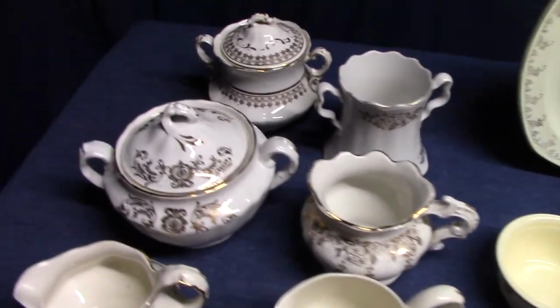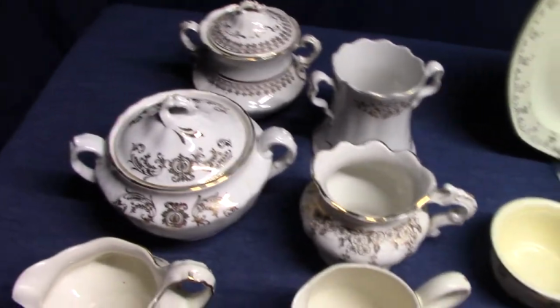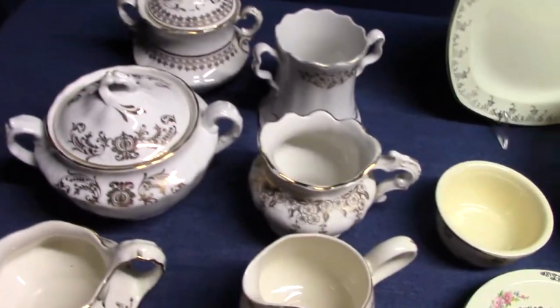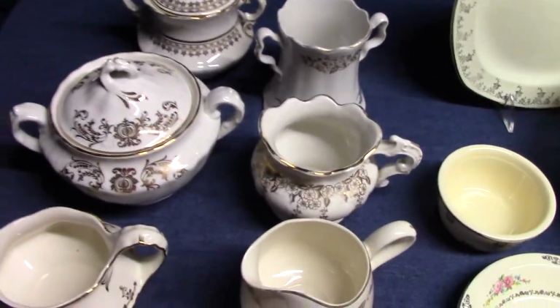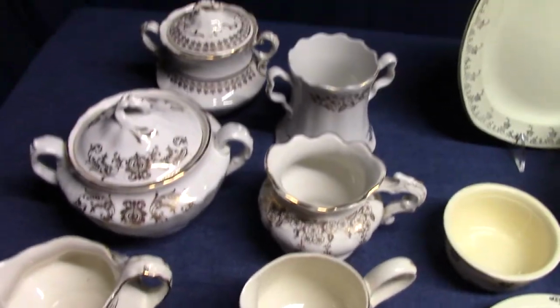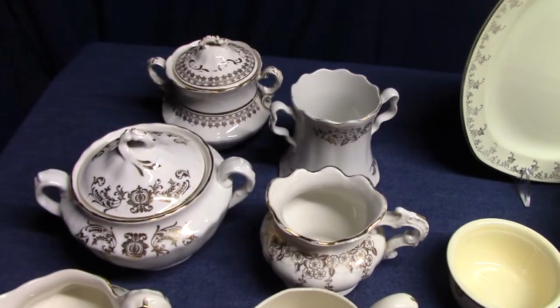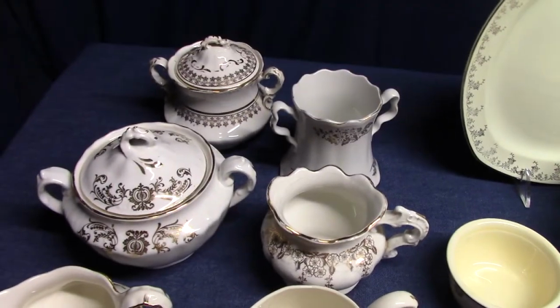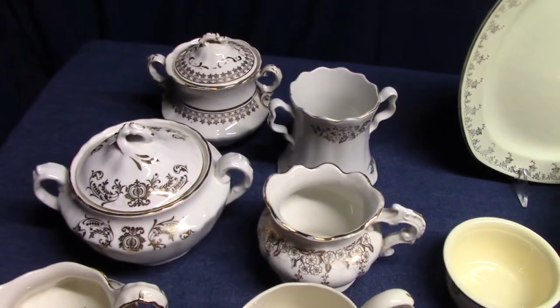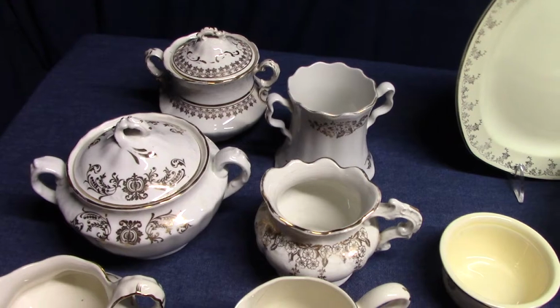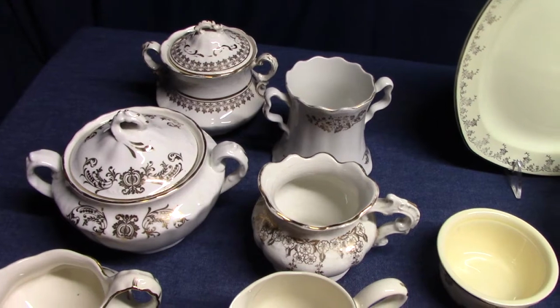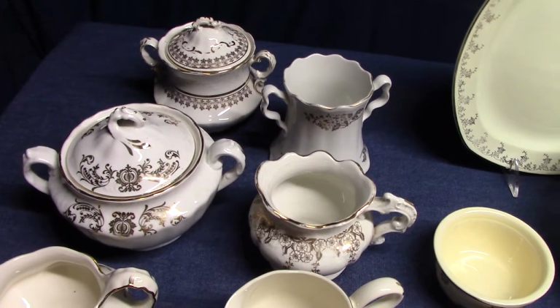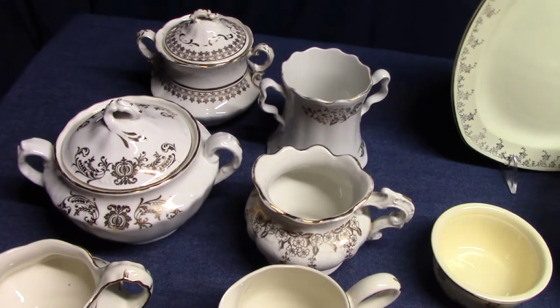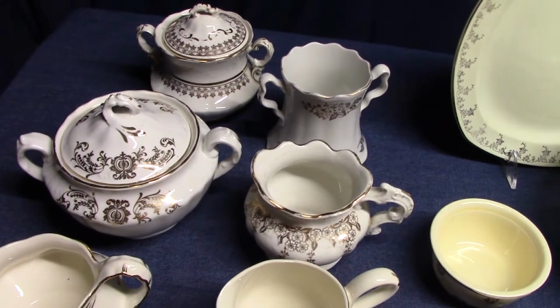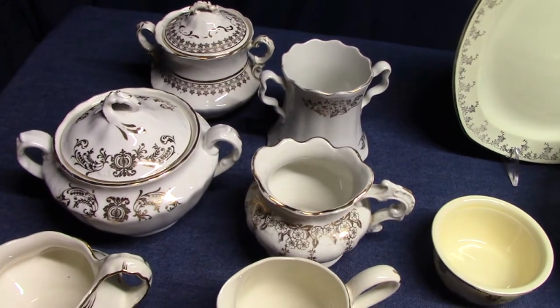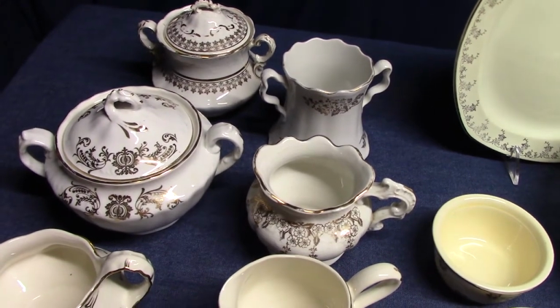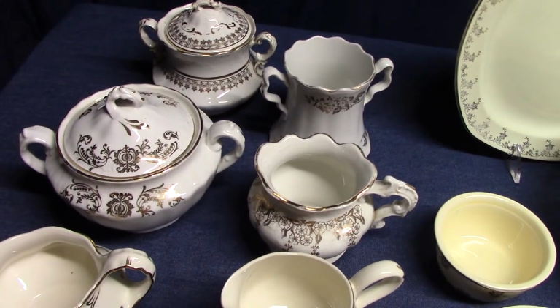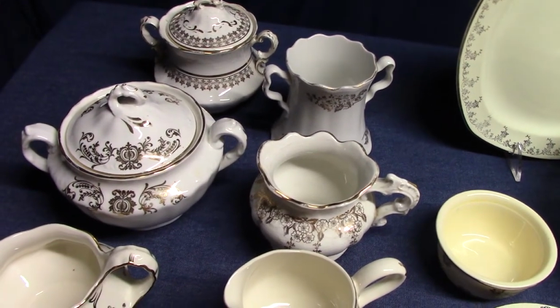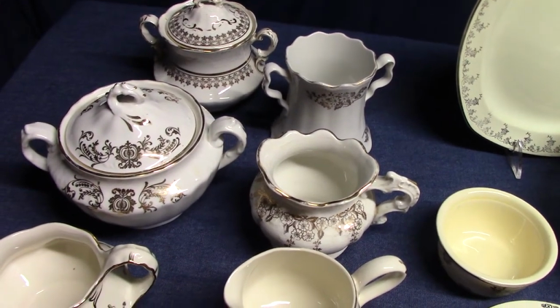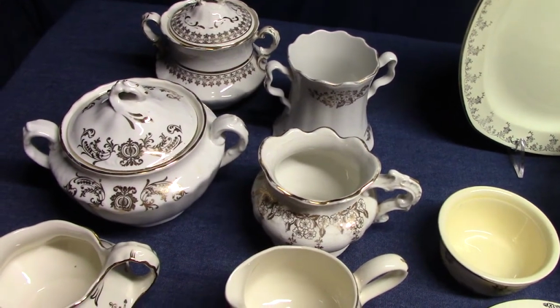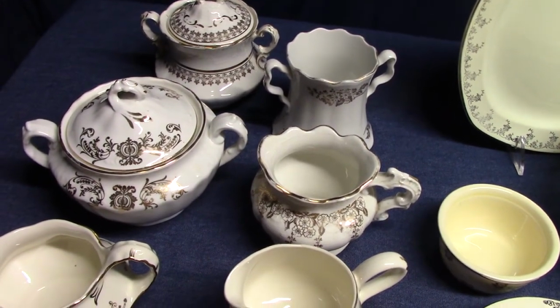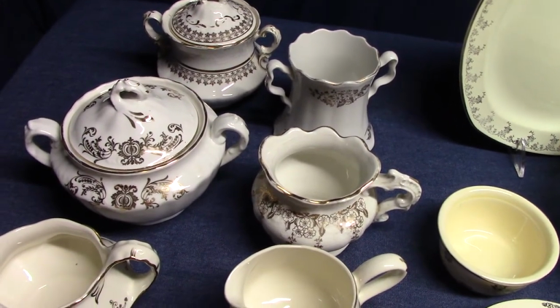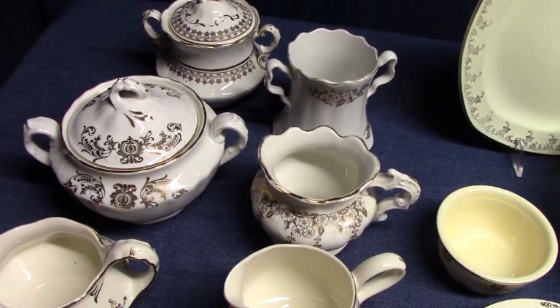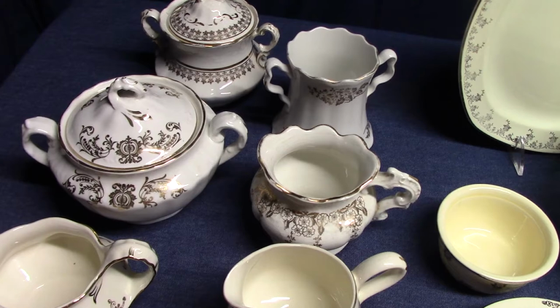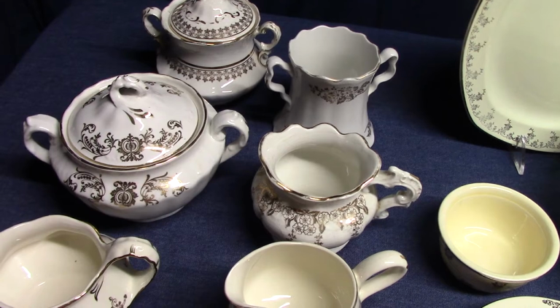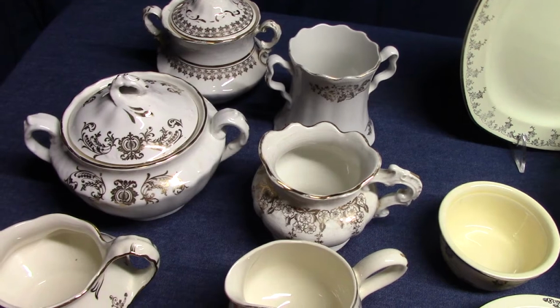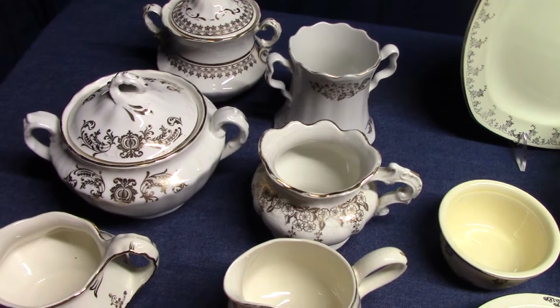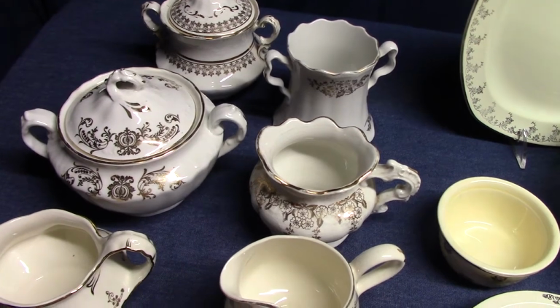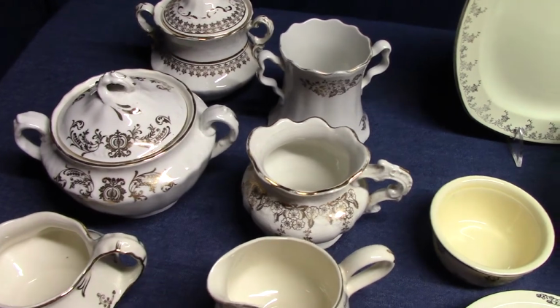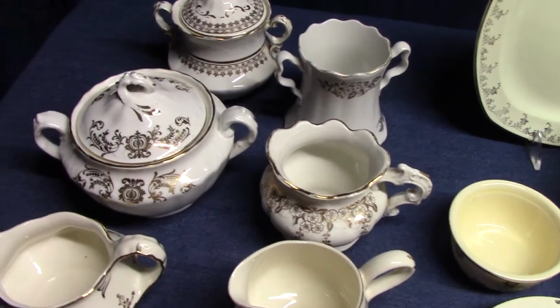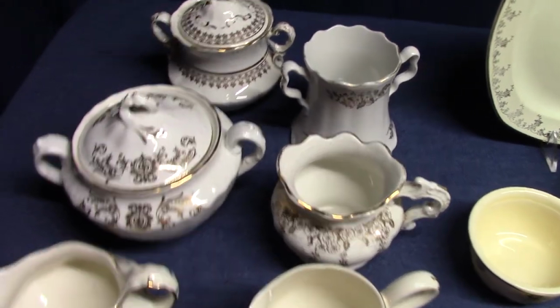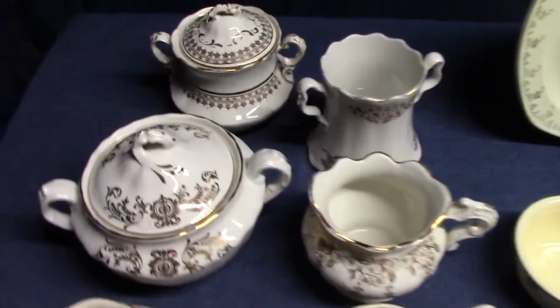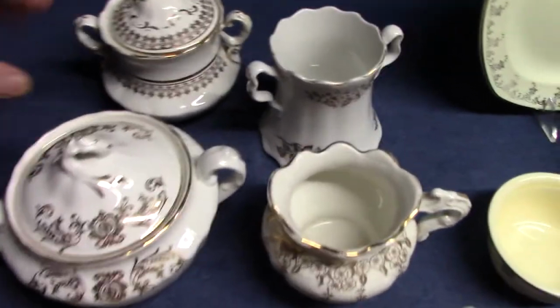Gold stamps start in the early 1900s. They were used on dinnerware and toiletware, and they last all the way into the 1960s. There were dozens of different designs. Let's look at a couple on these shapes.